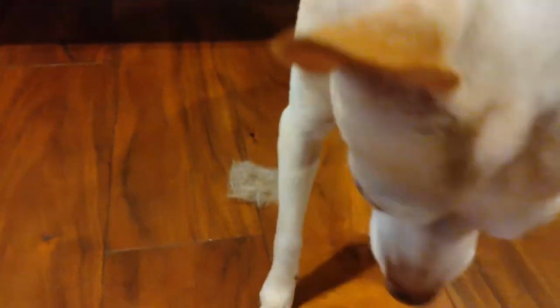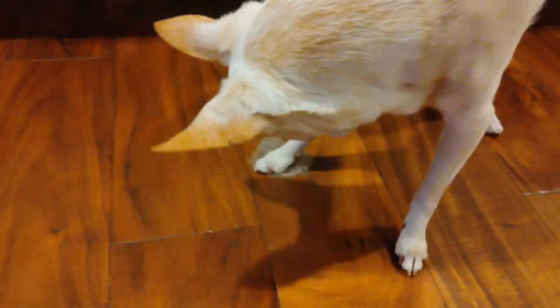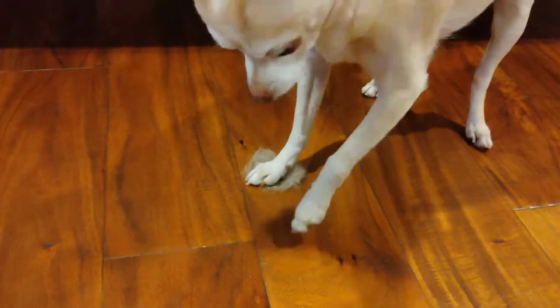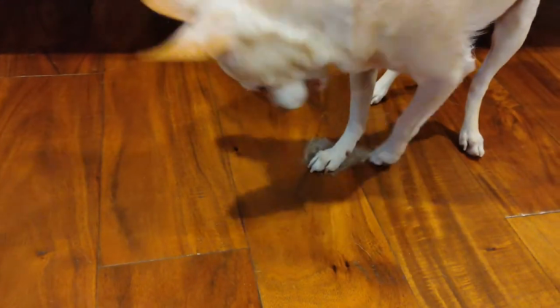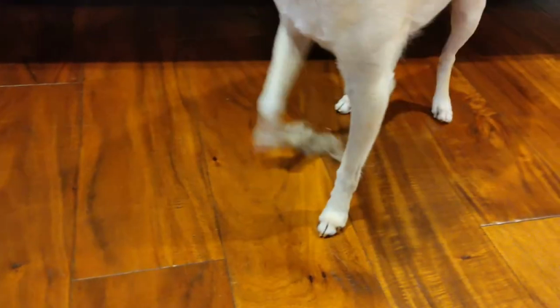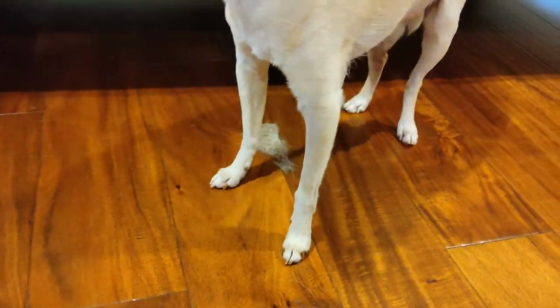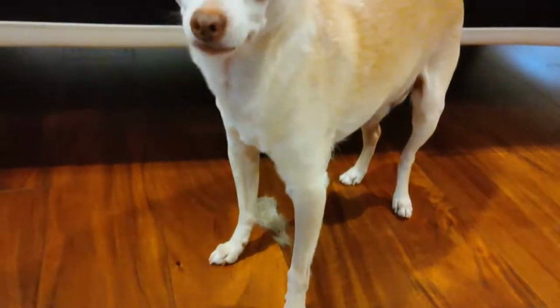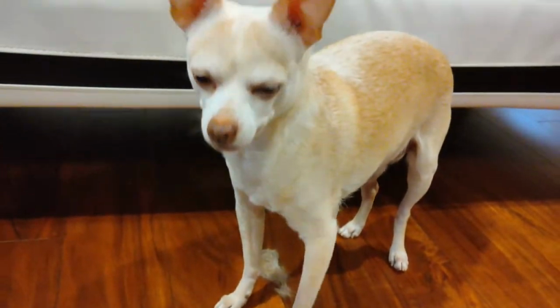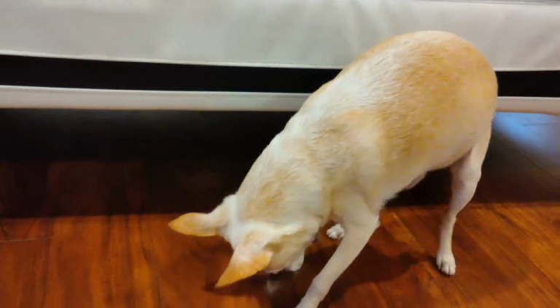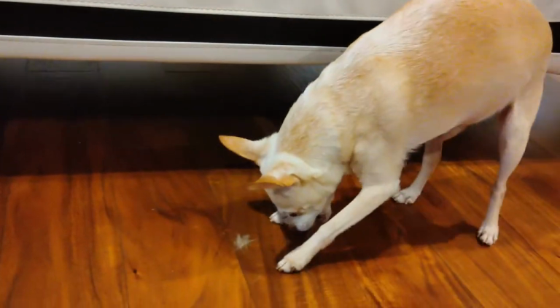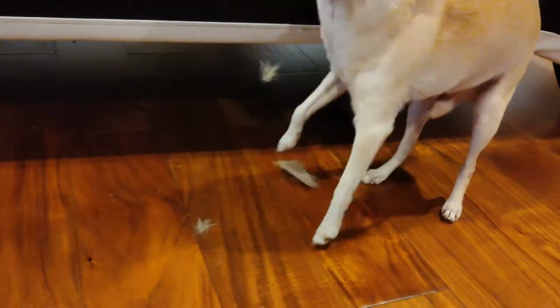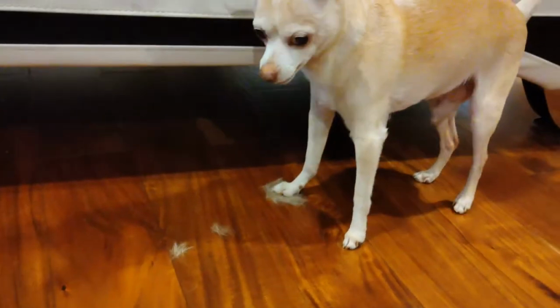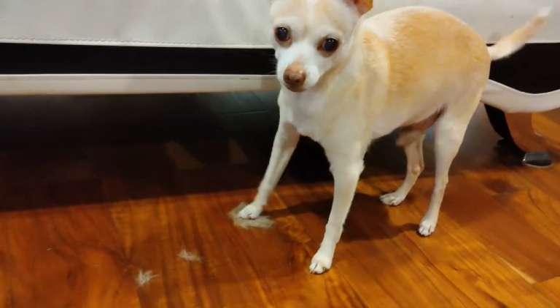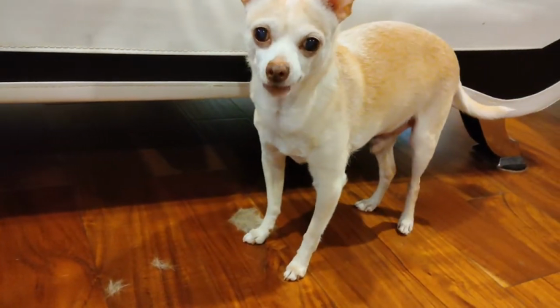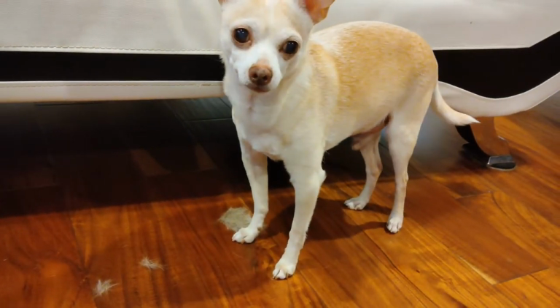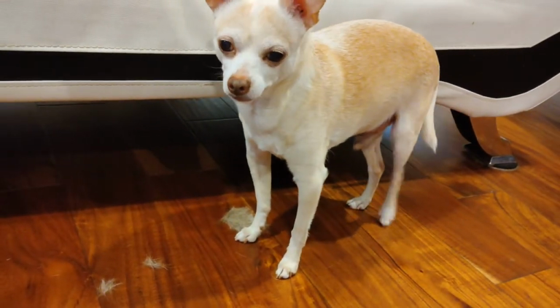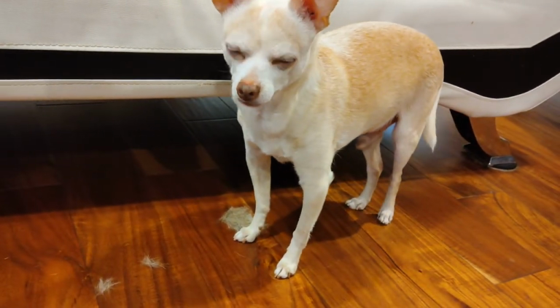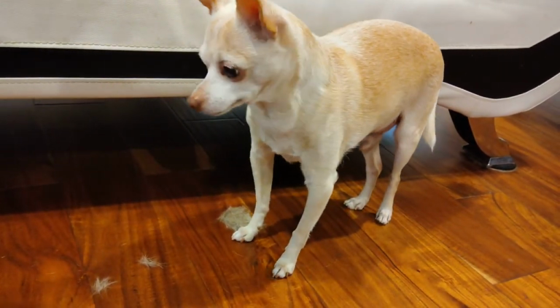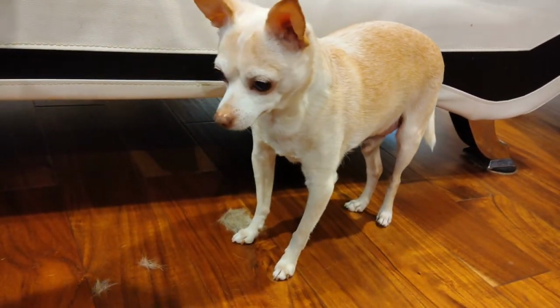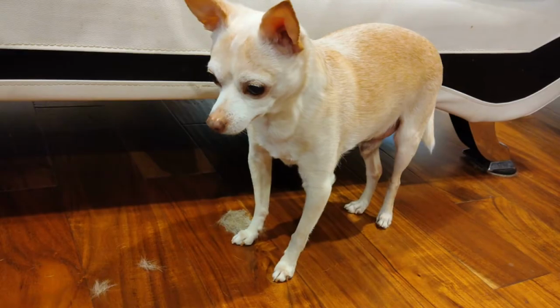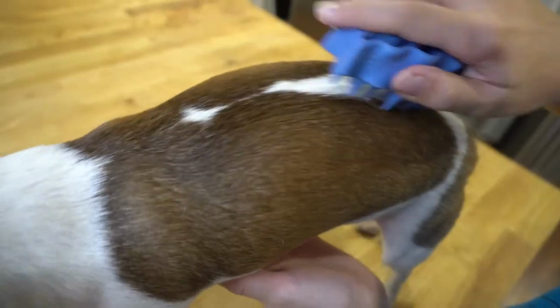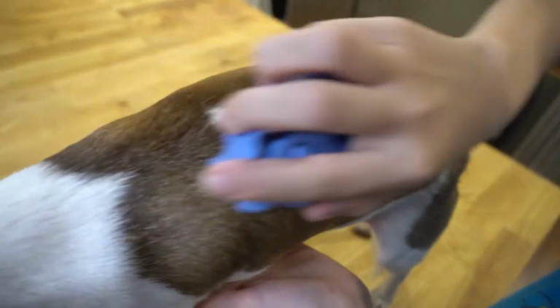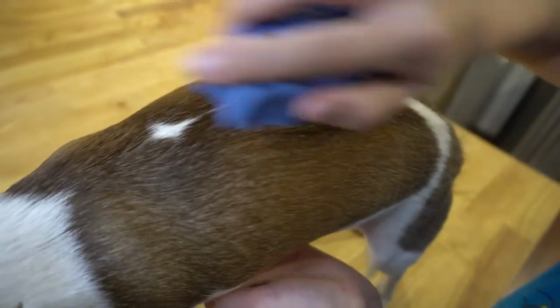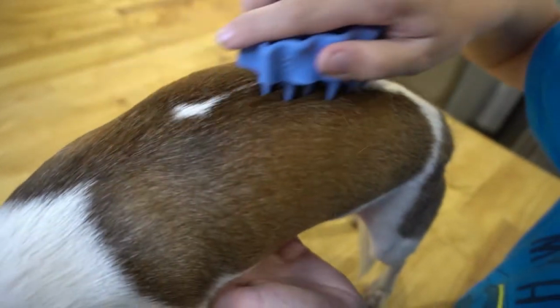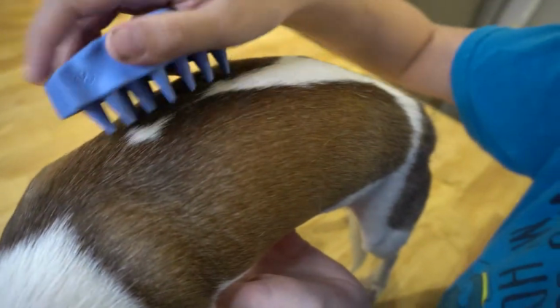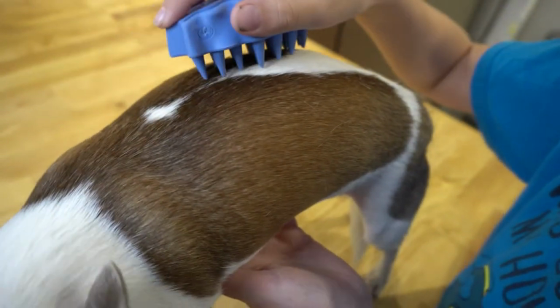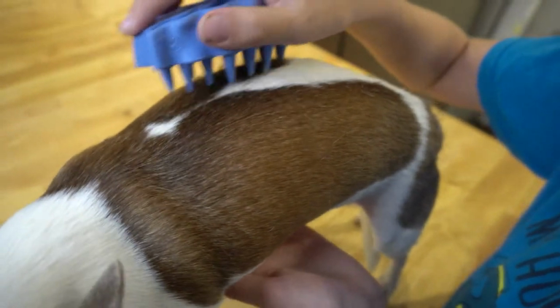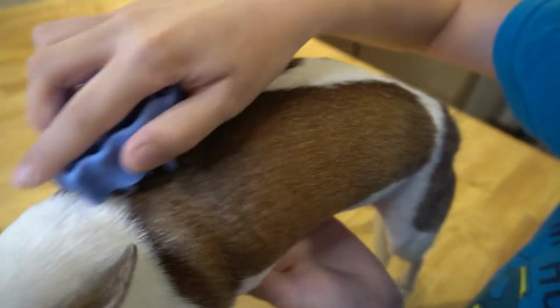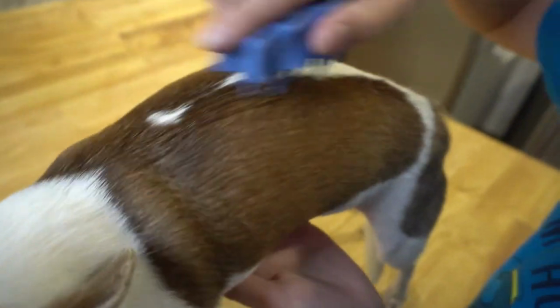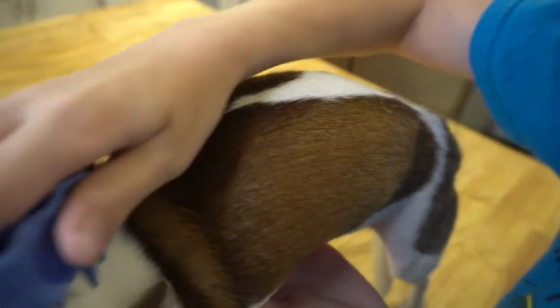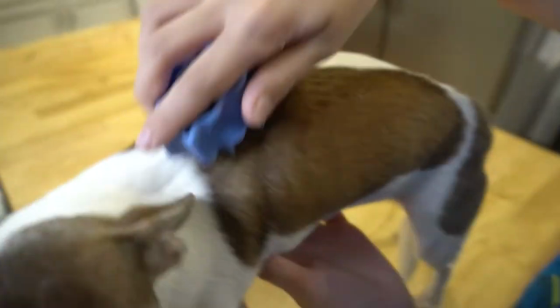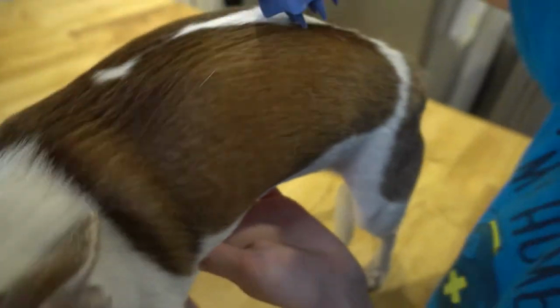Chihuahuas may not have the same reputation as Huskies or Malamutes do for shedding, but it can still feel like a lot of hair. And I mean a lot. Luckily, it's actually not that hard to reduce your dog's shedding to almost nothing, and it's easy to do at home.